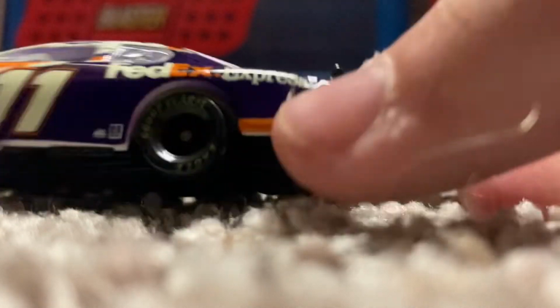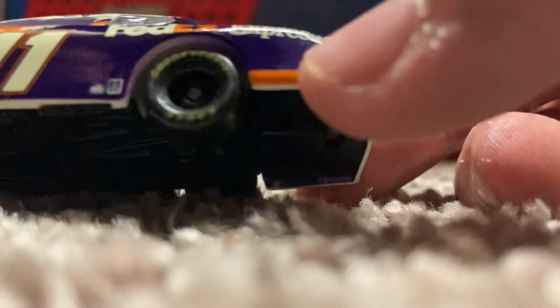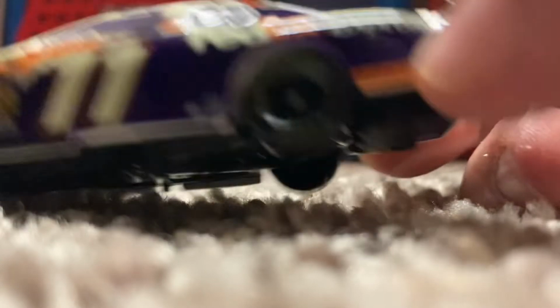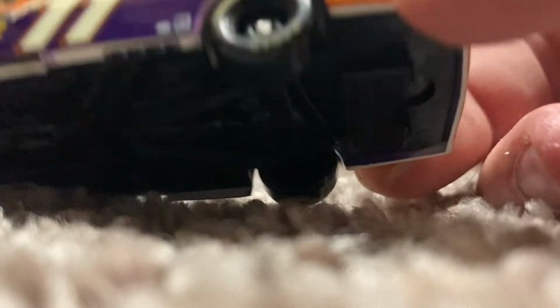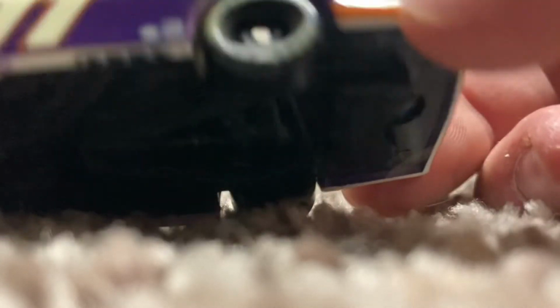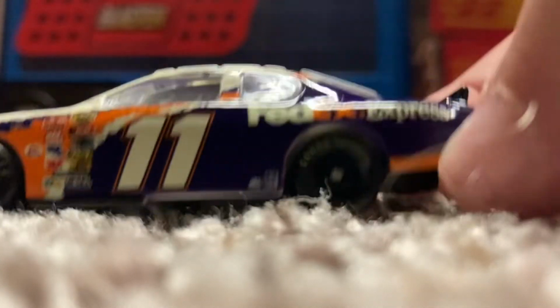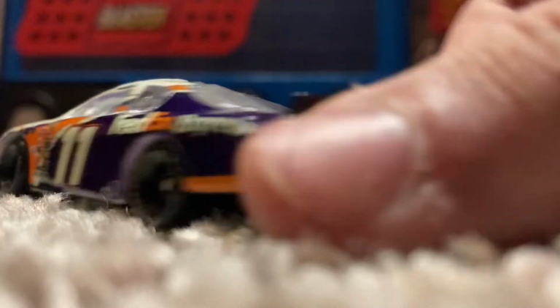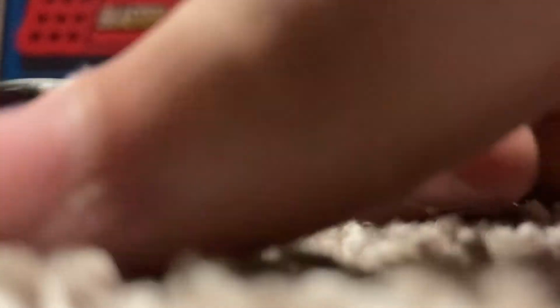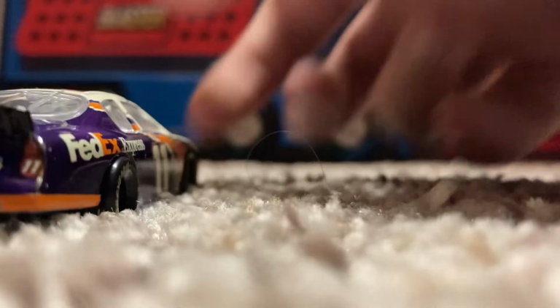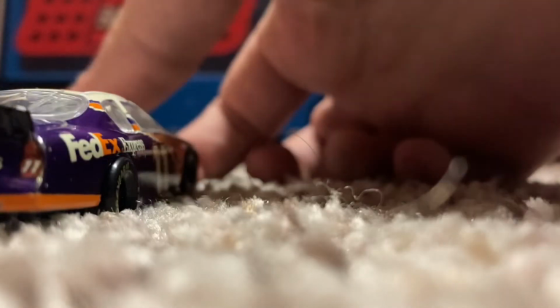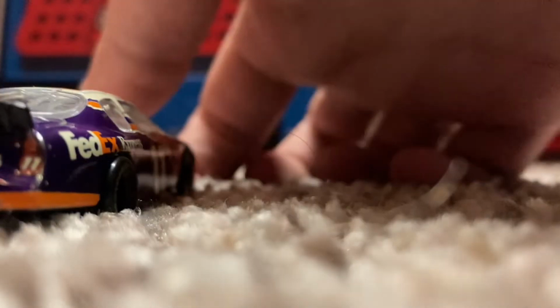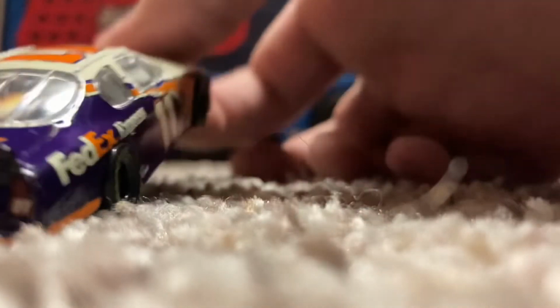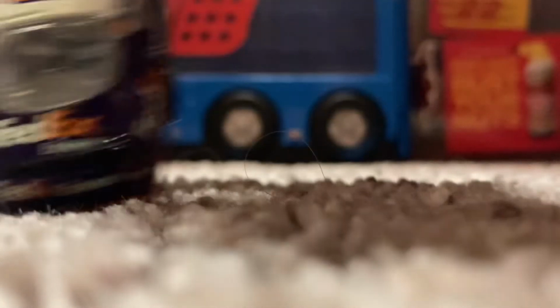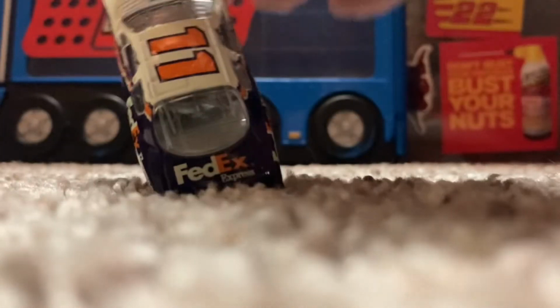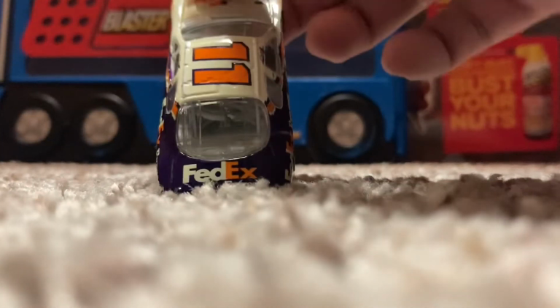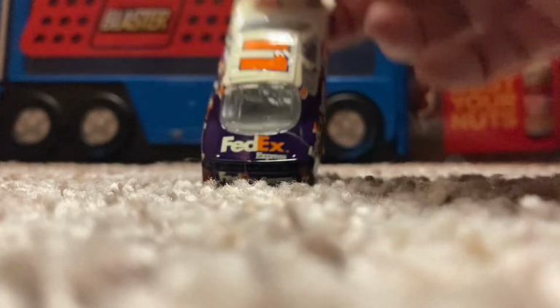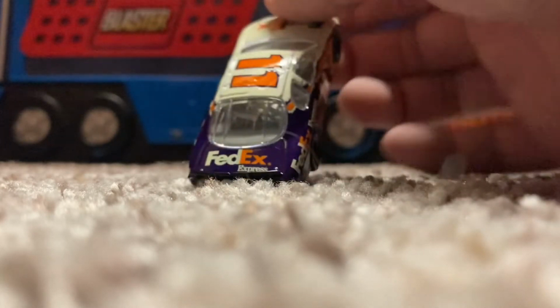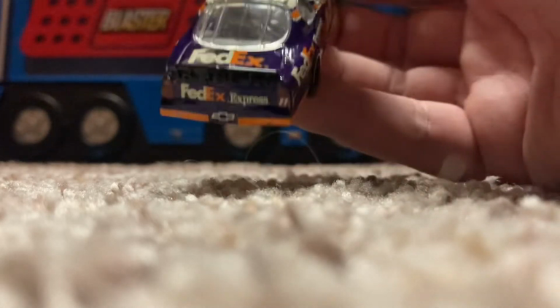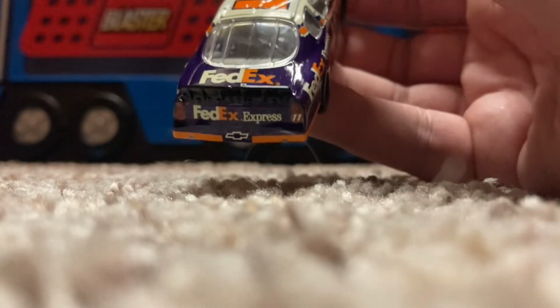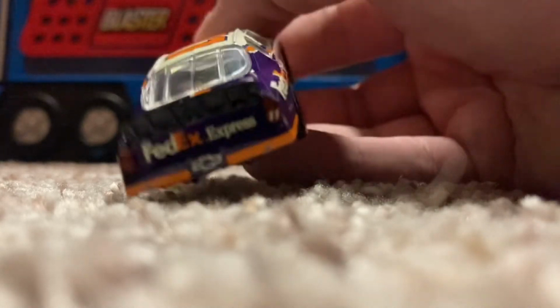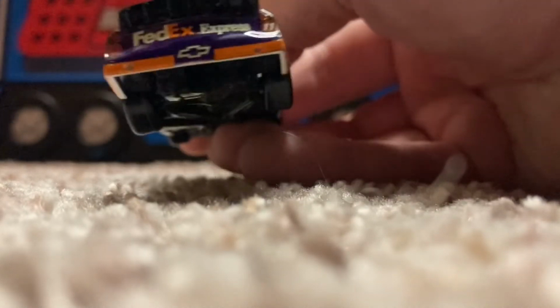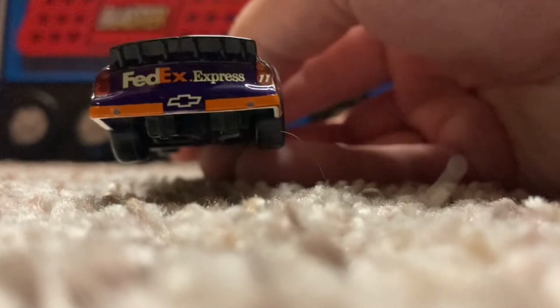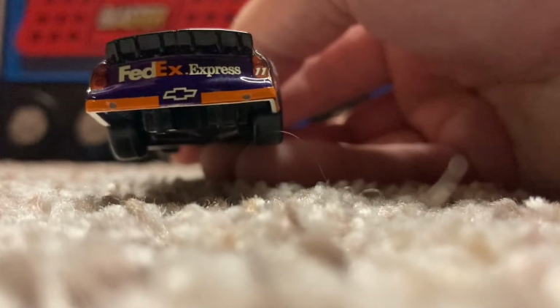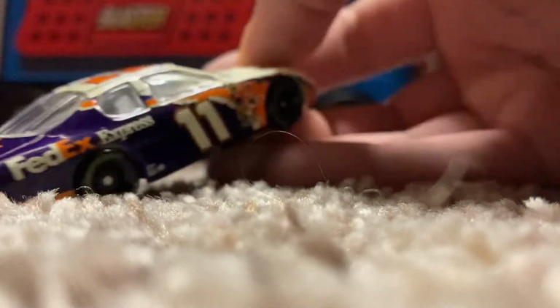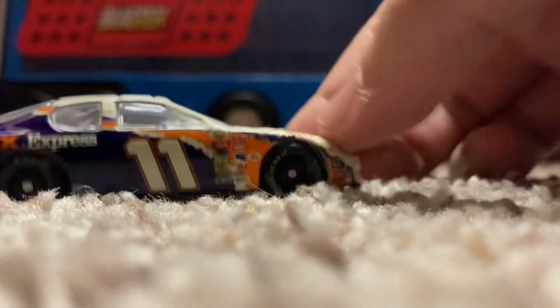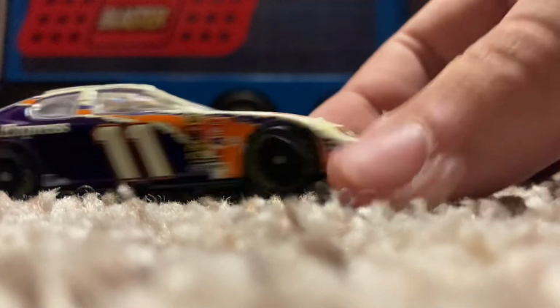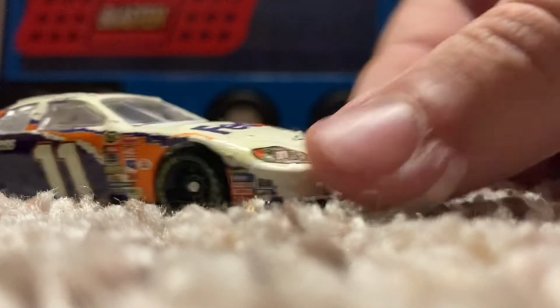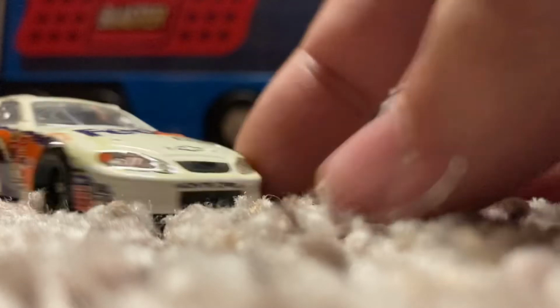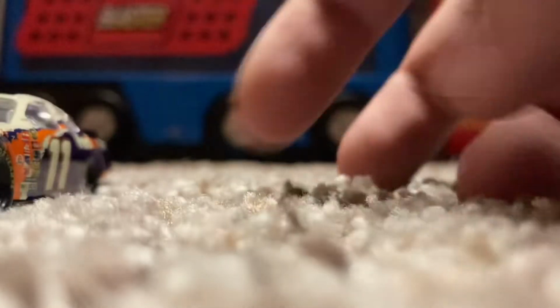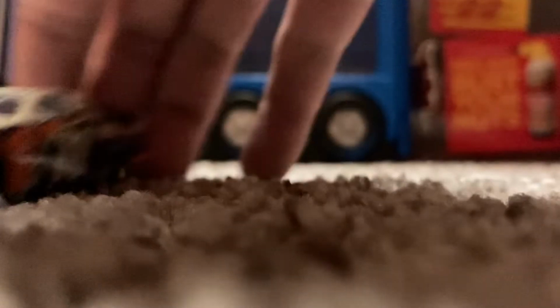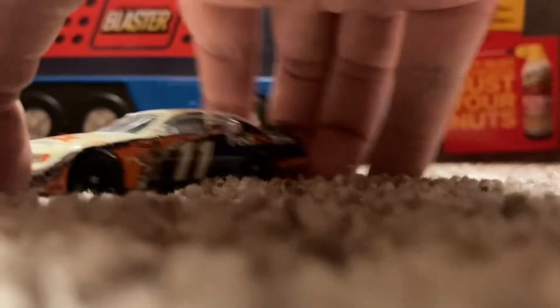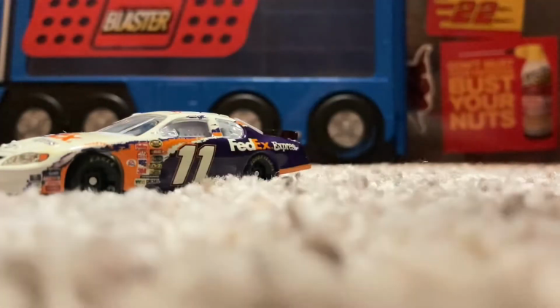You can see it's very barren, because this was FedEx's first season with Joe Gibbs Racing in 2005. And let's just say they've been a staple ever since.